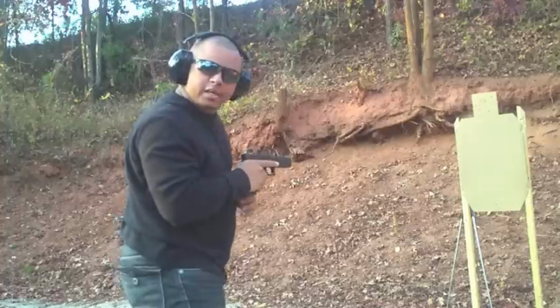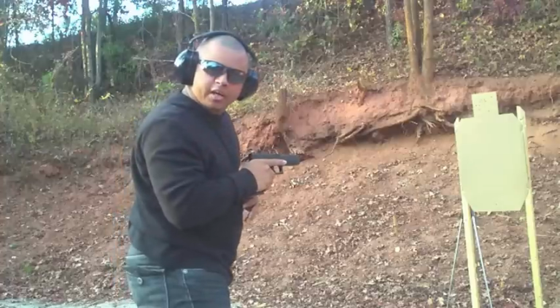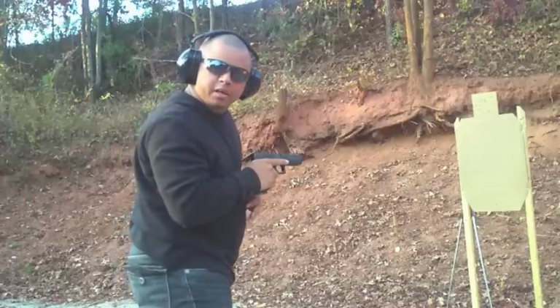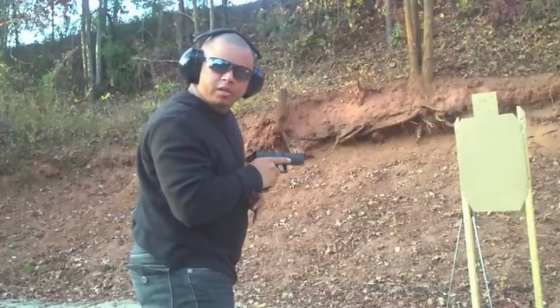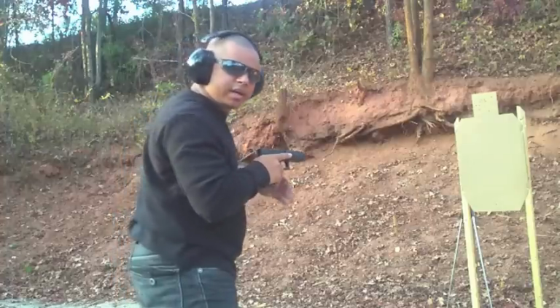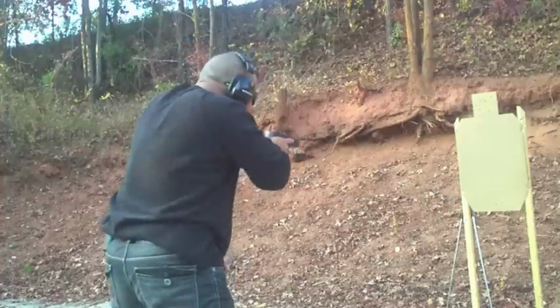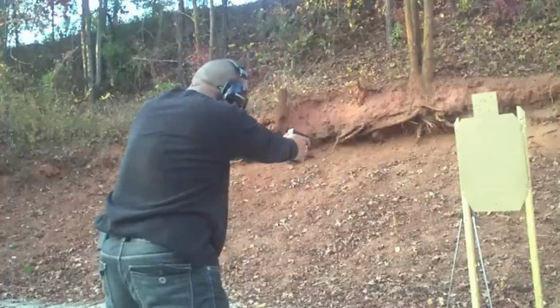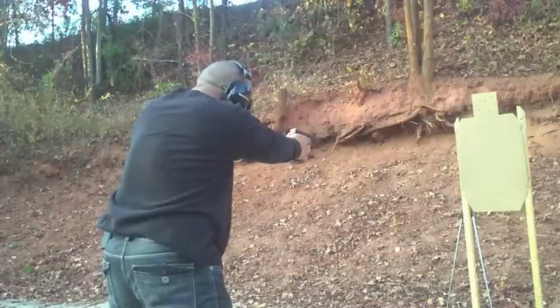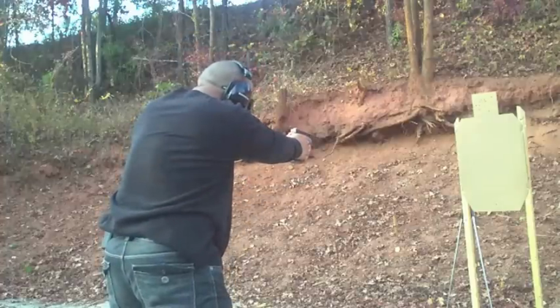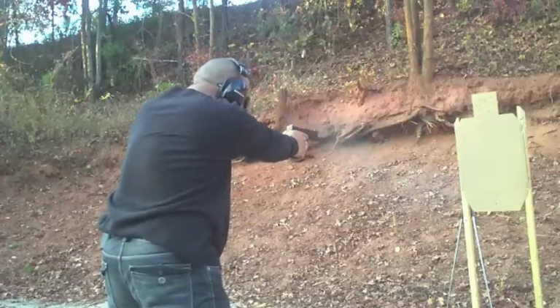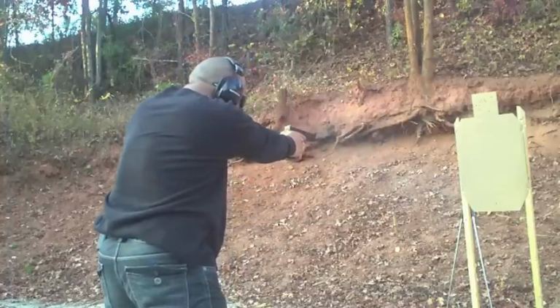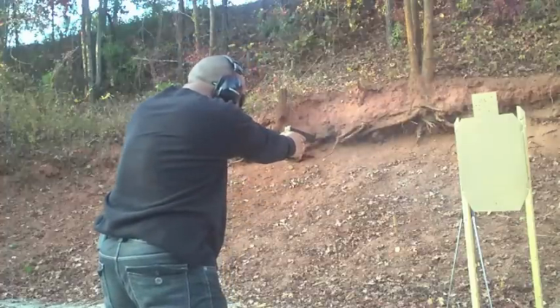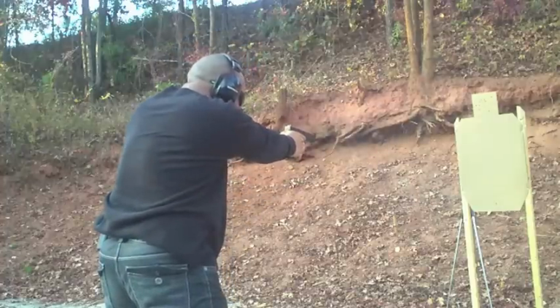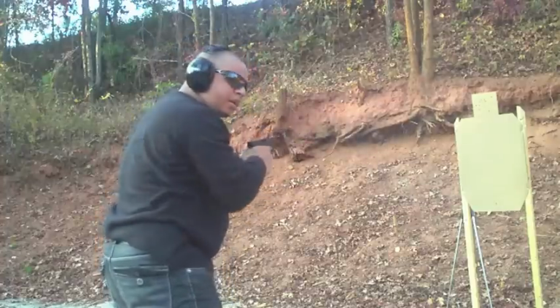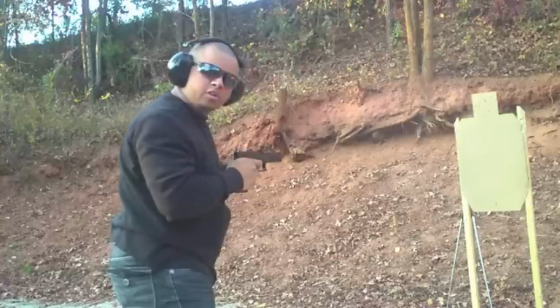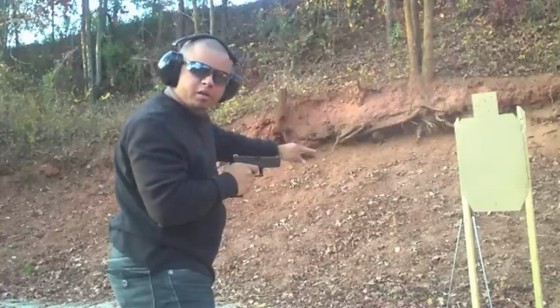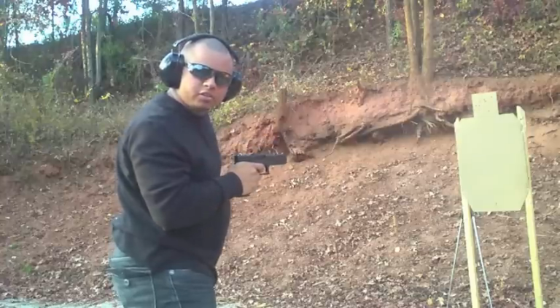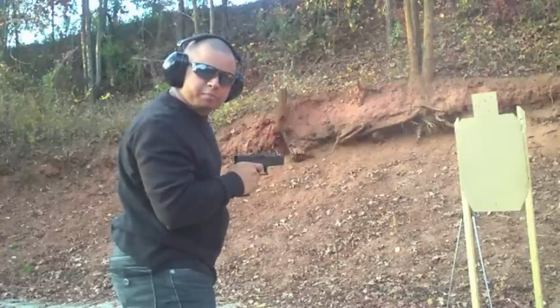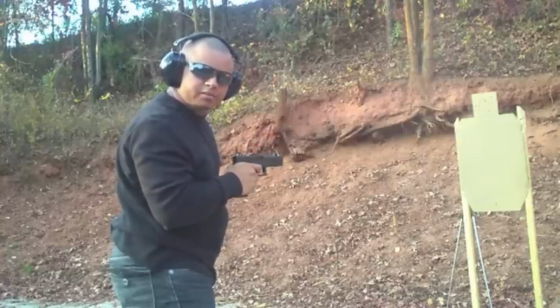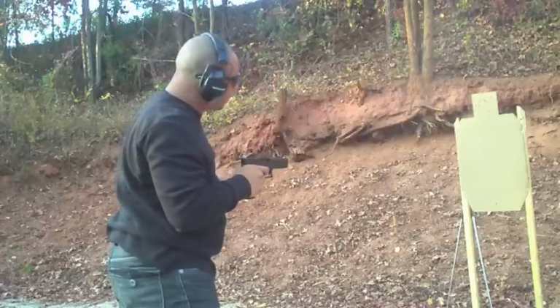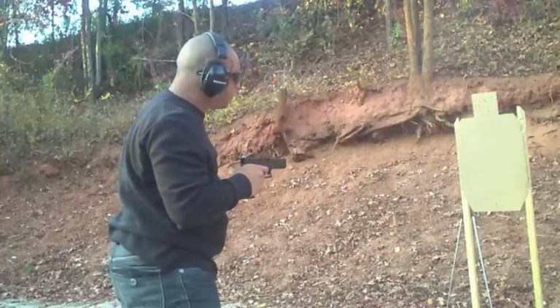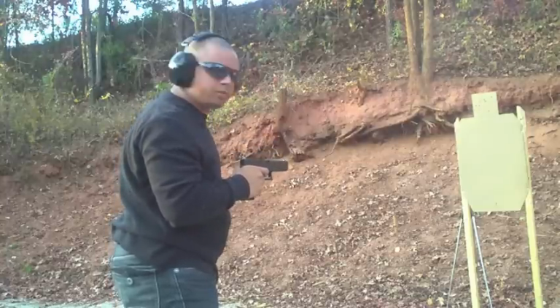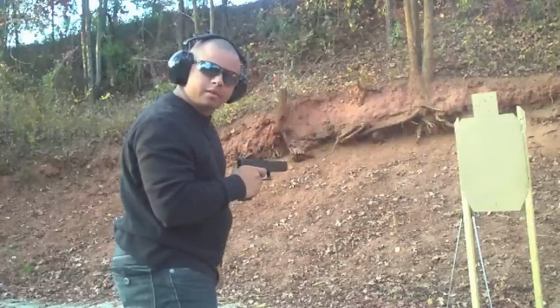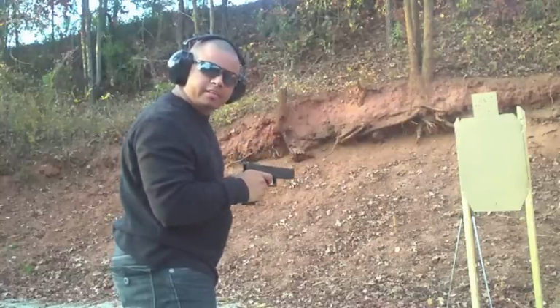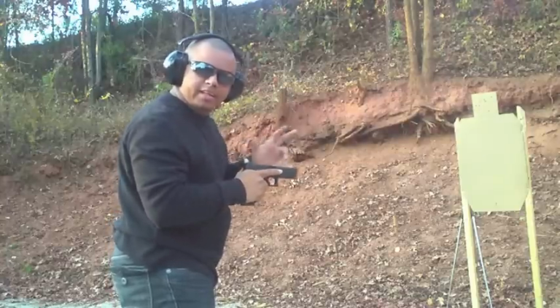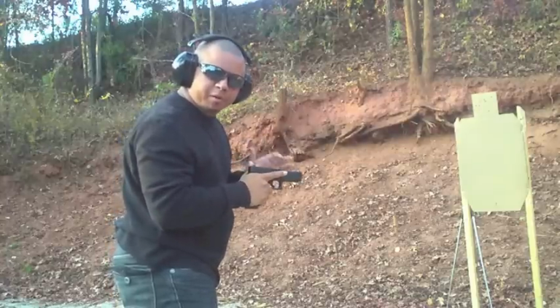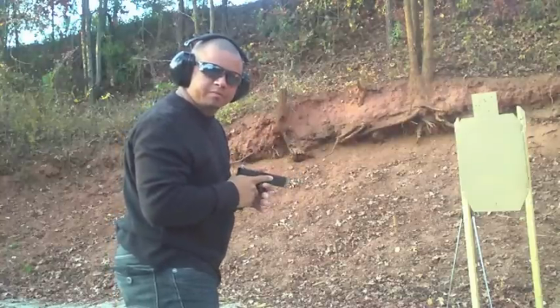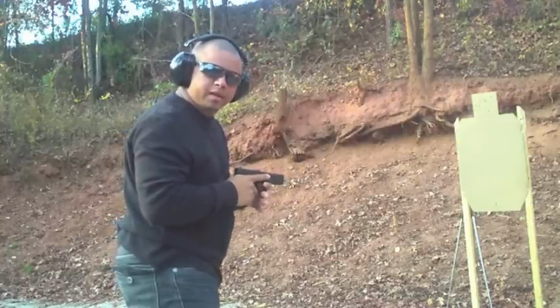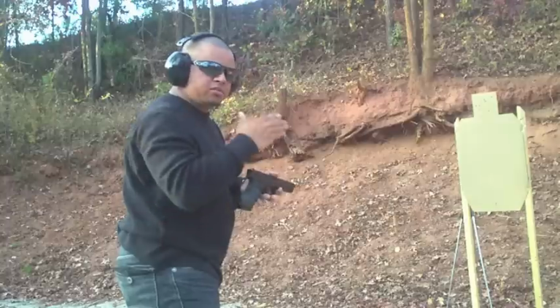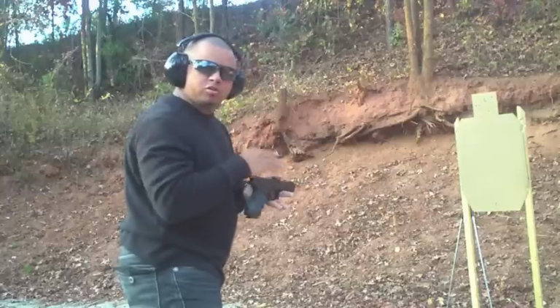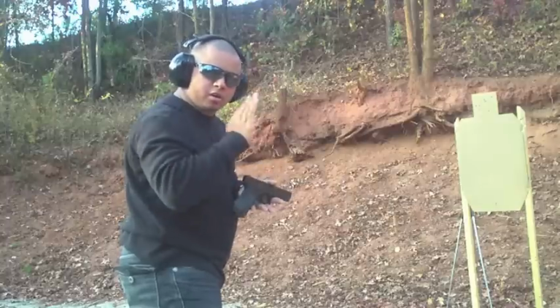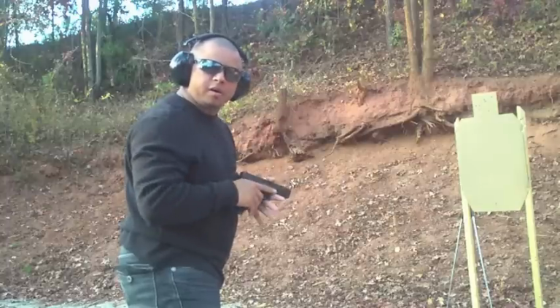Same shot. I'm going to hold the gun tight. If you notice, my bullet holes are in the same place — one on top of another. Sight alignment perfect. My muzzle didn't go far up.